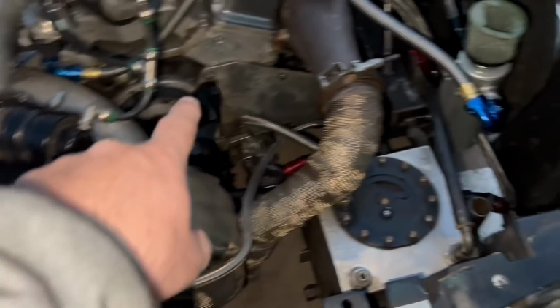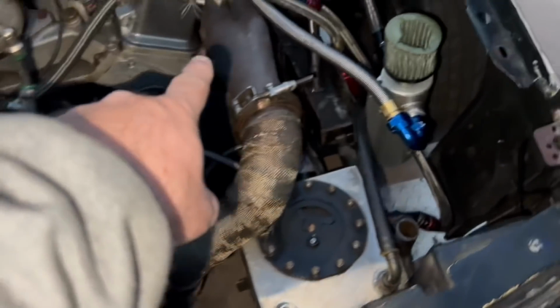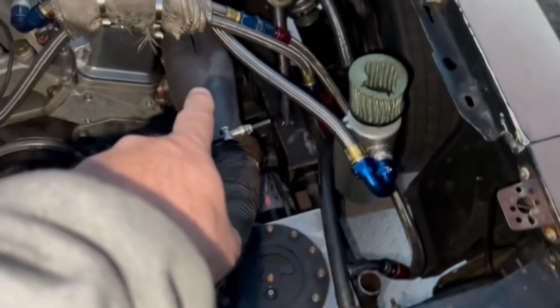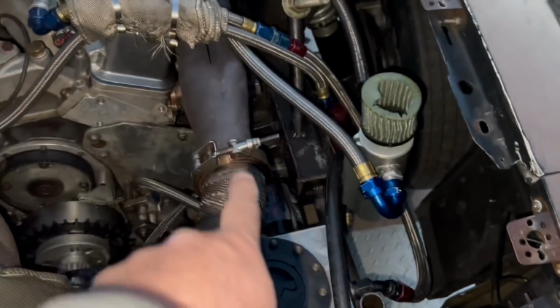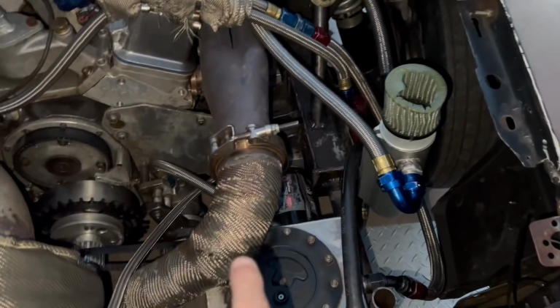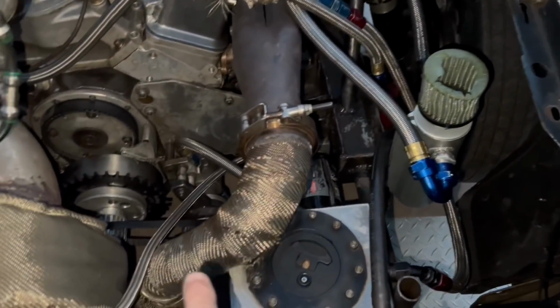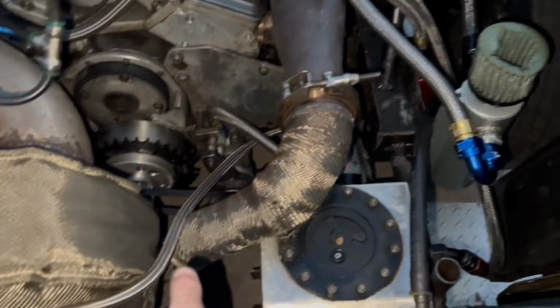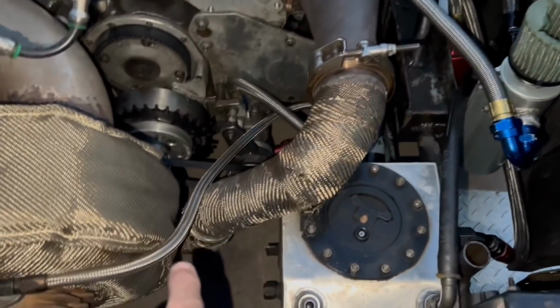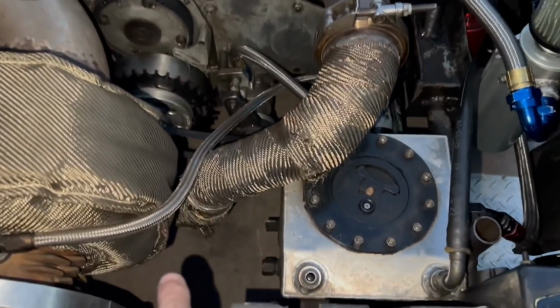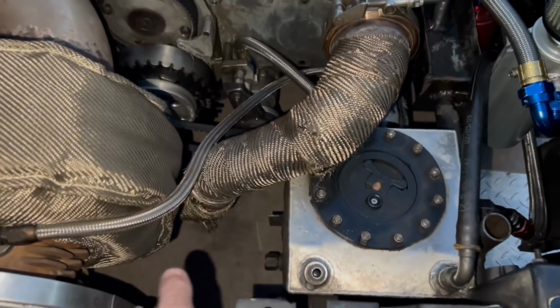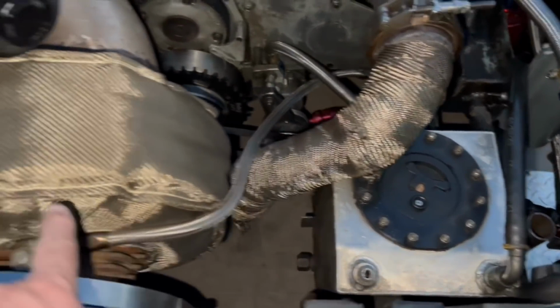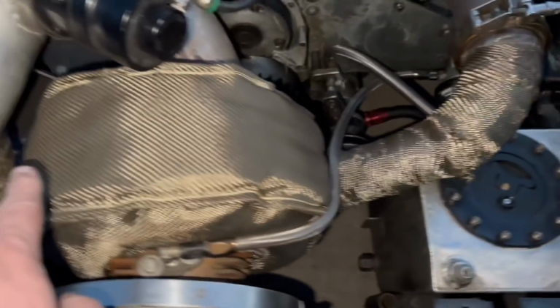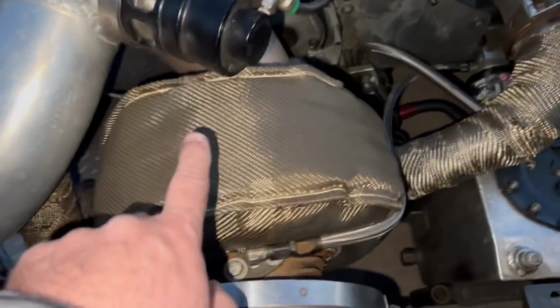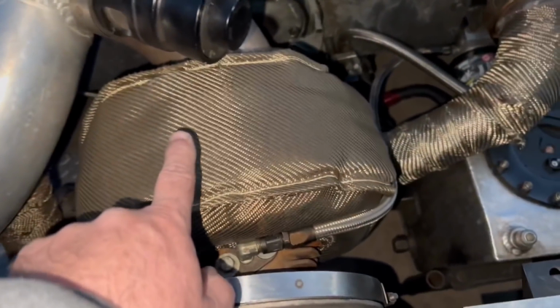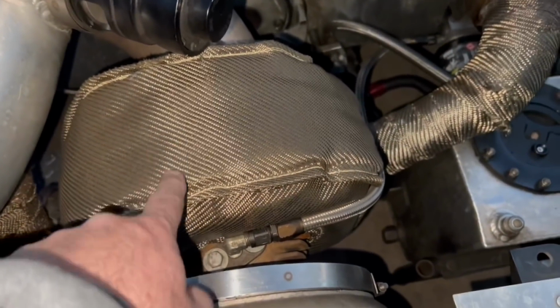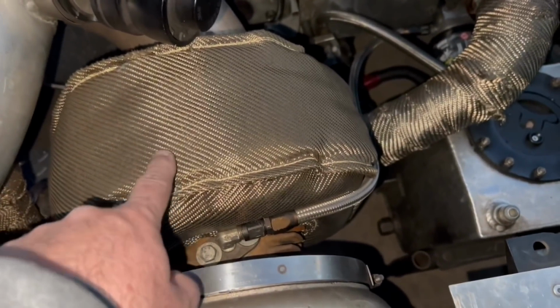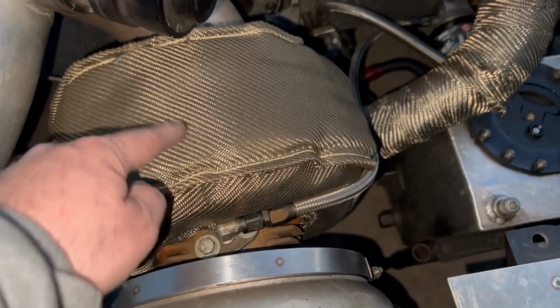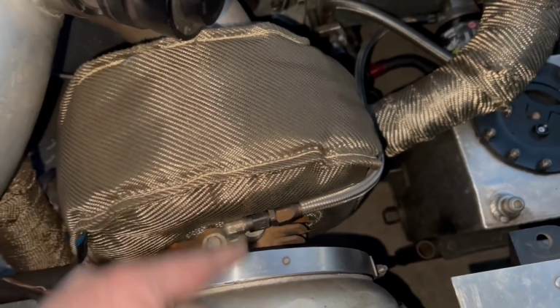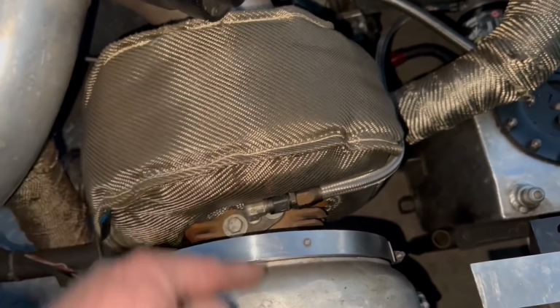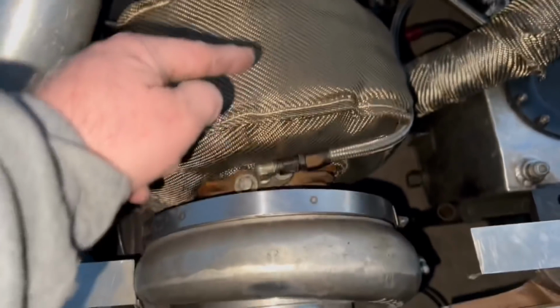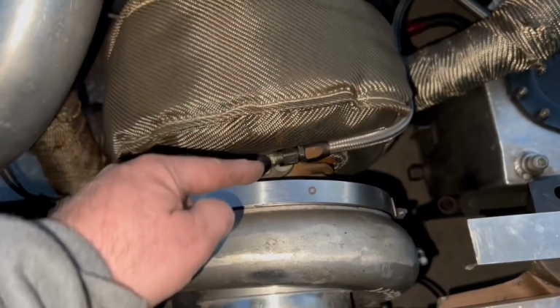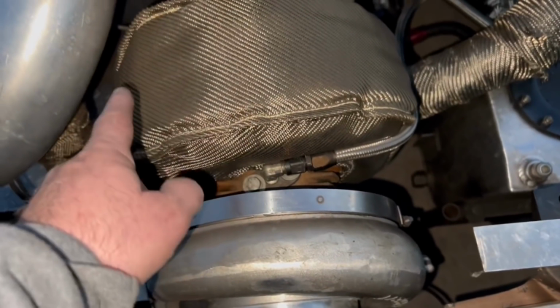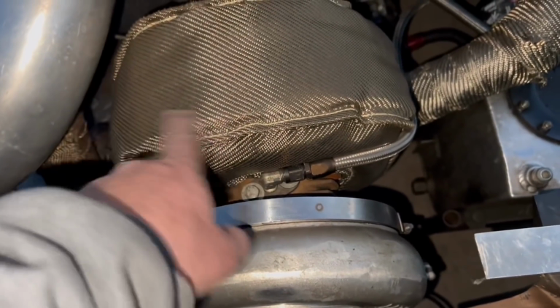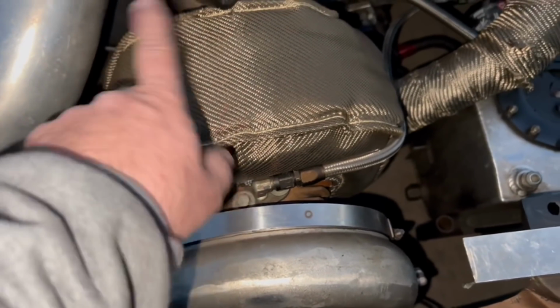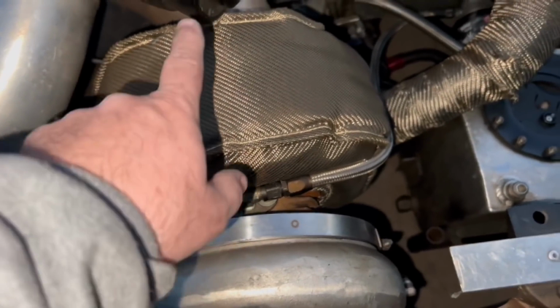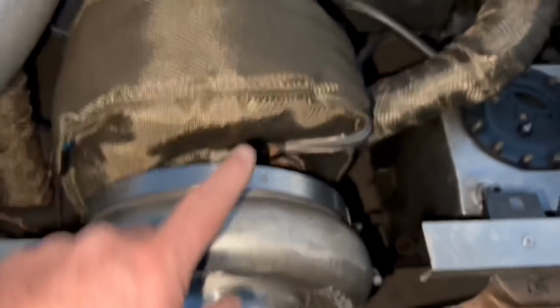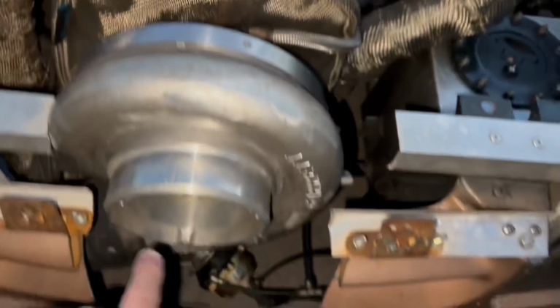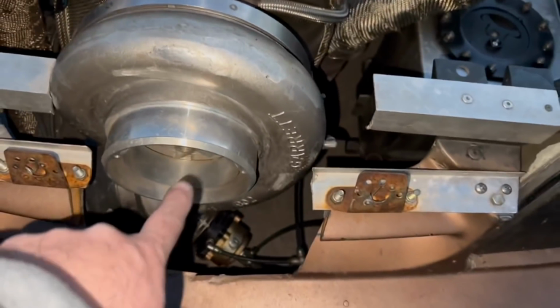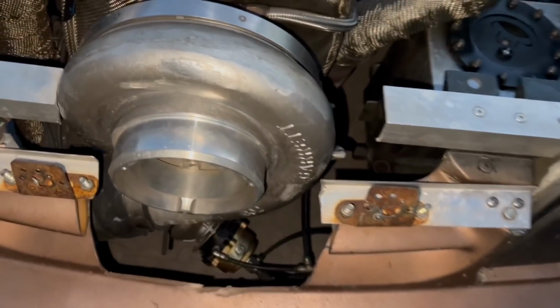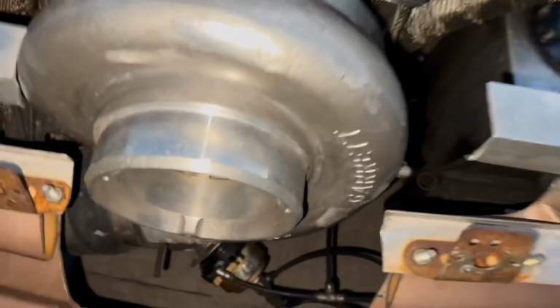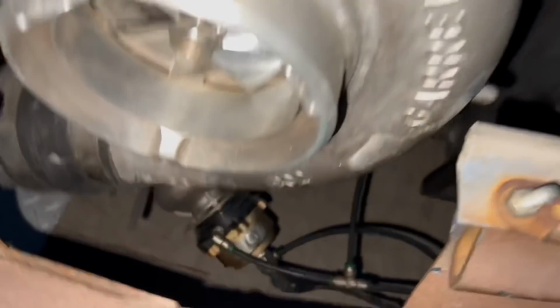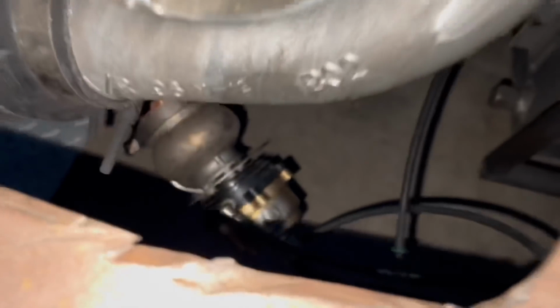The exhaust comes out of the motor. It comes through the pipe, goes through the turbine housing, spins the turbine shaft, which is connected to the compressor wheel. Now this thing spins — the faster it spins, the more boost it makes out of this side.